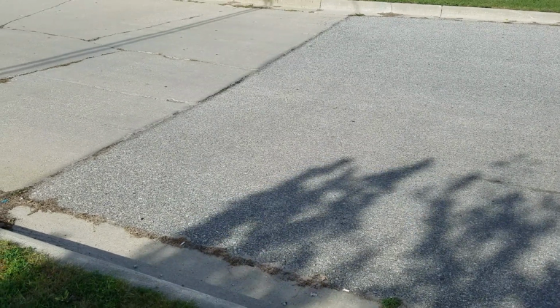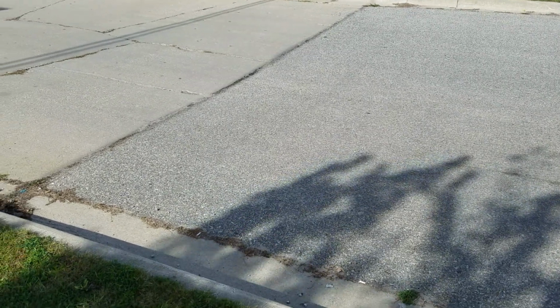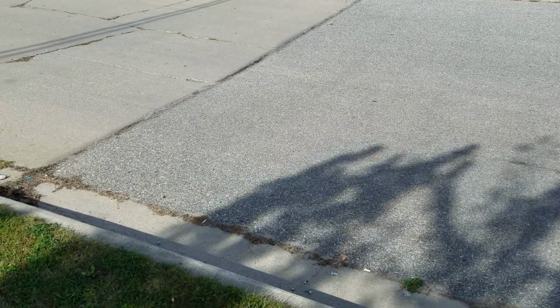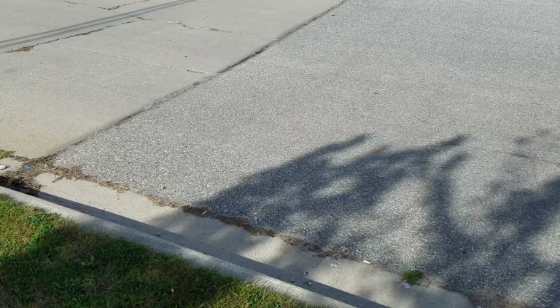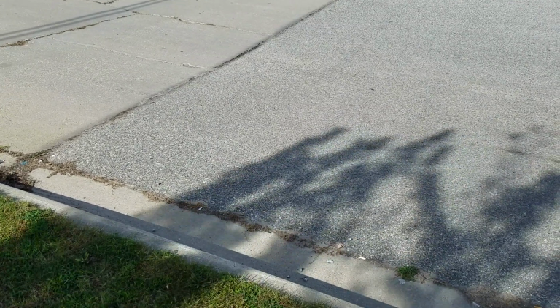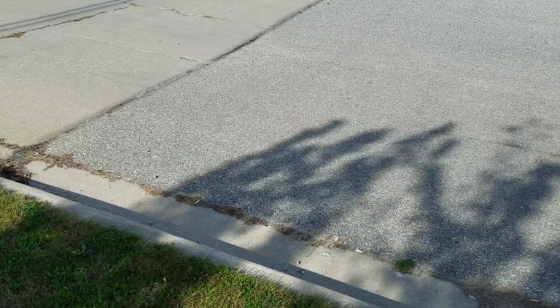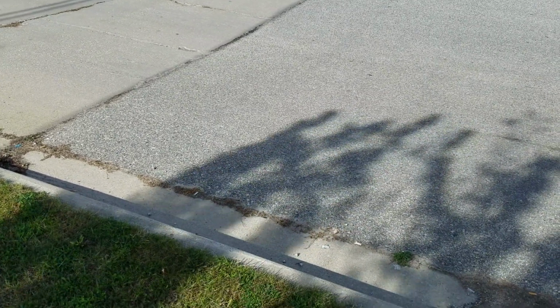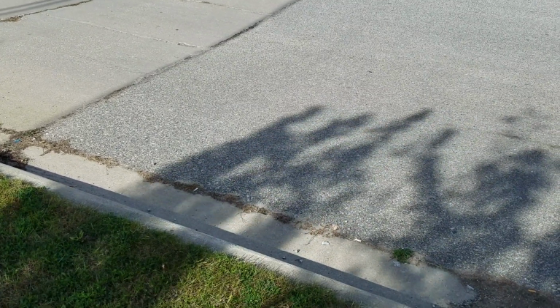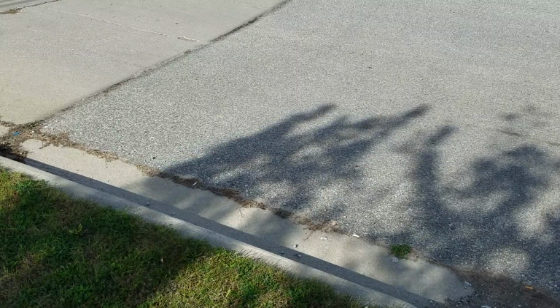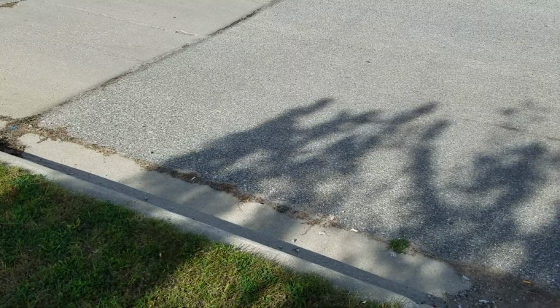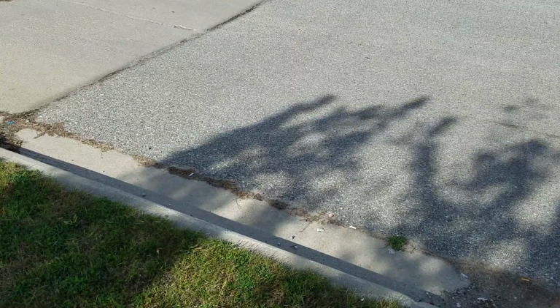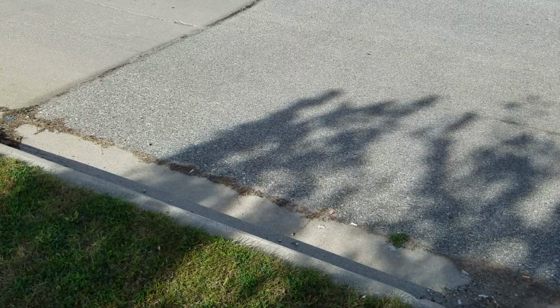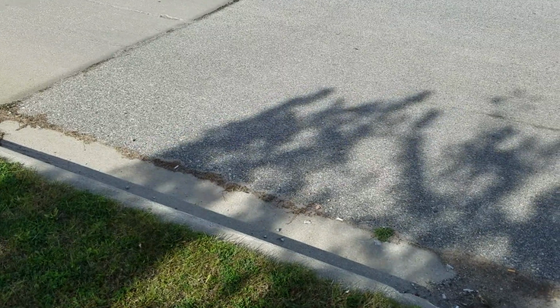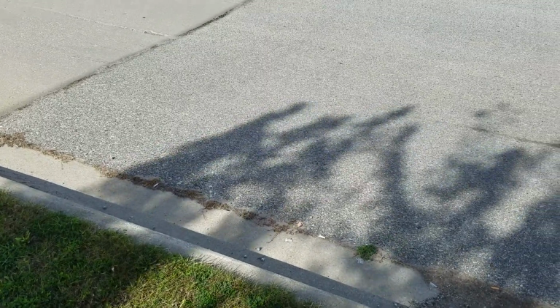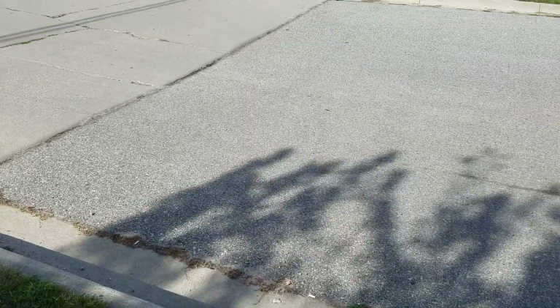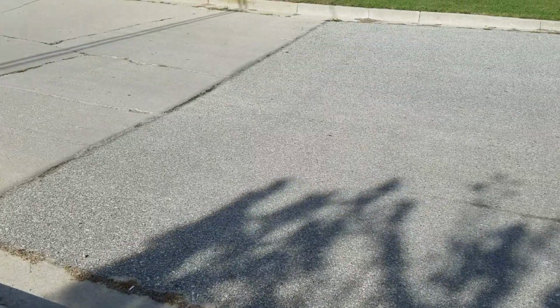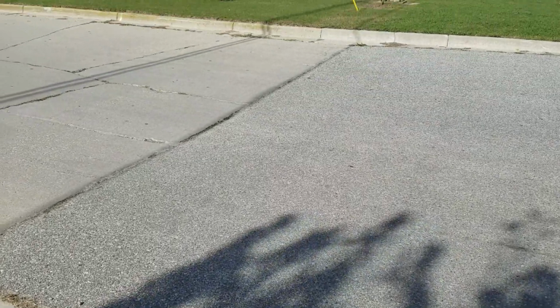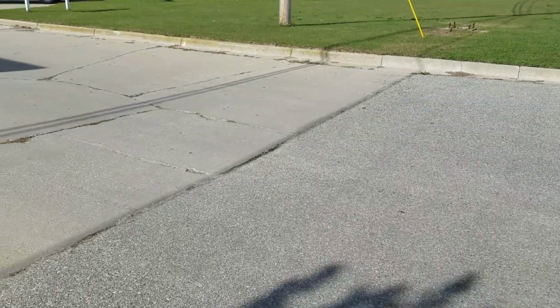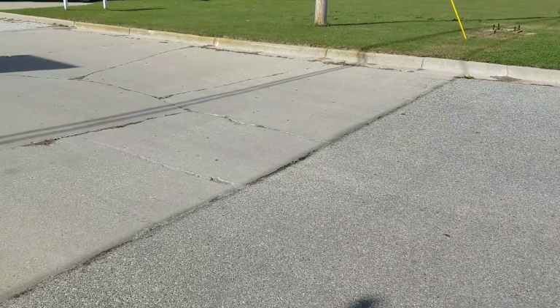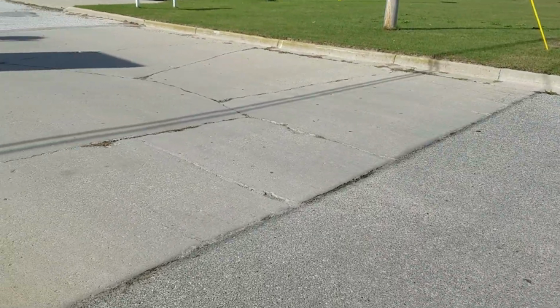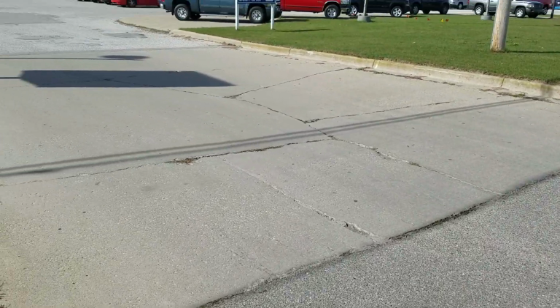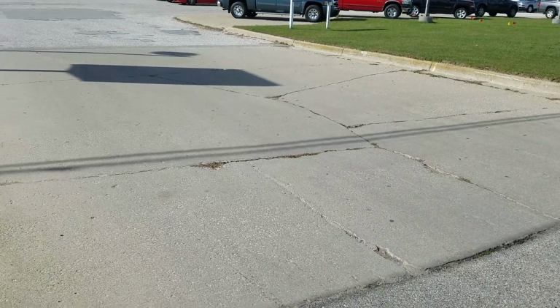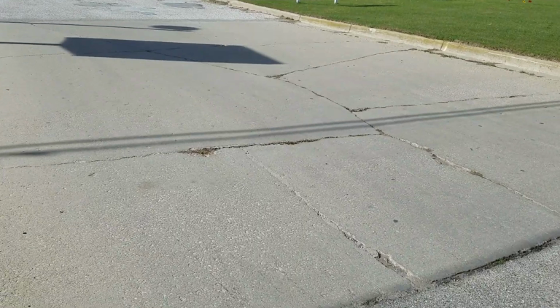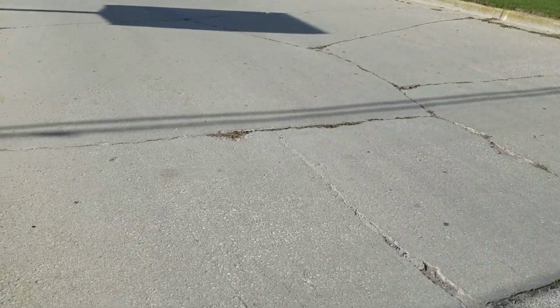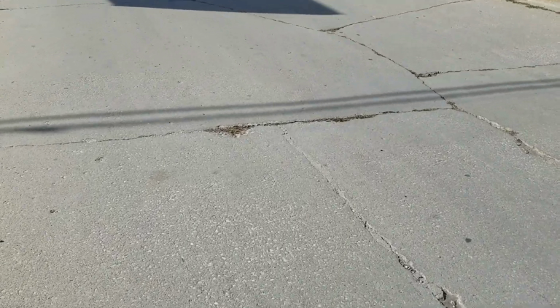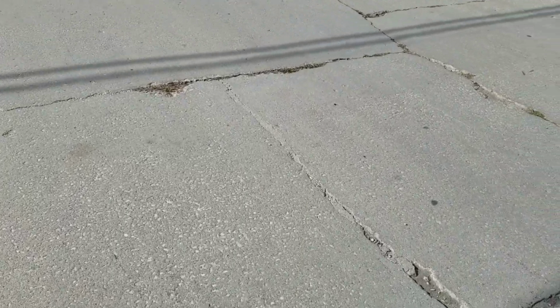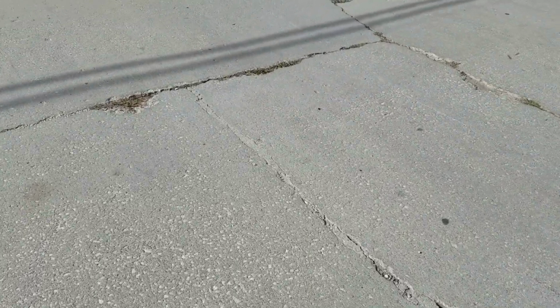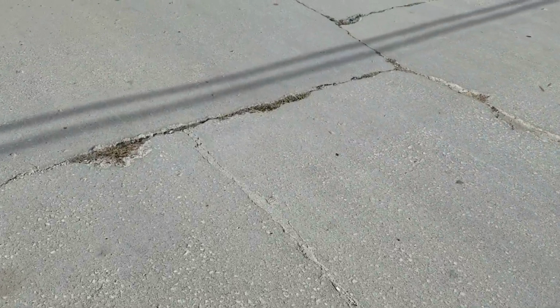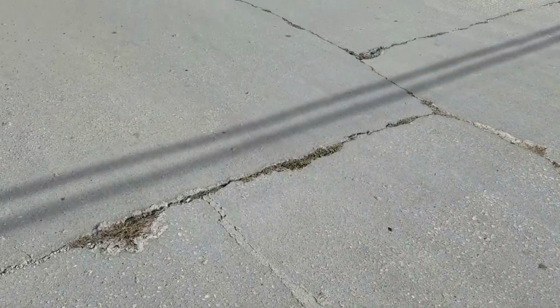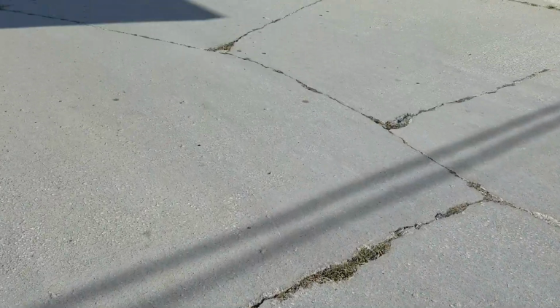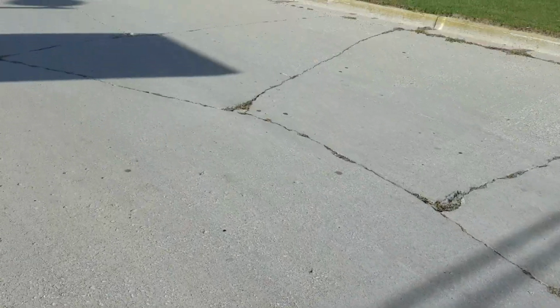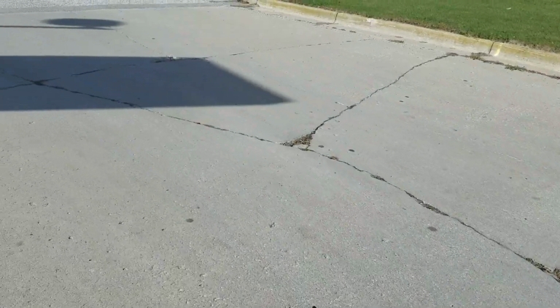Jared here with Schaefer Chevrolet. Today is October 19th, it's a Thursday, 2017. I'm just going to show the condition of the parking lot, as you can see on the south driveway coming in.